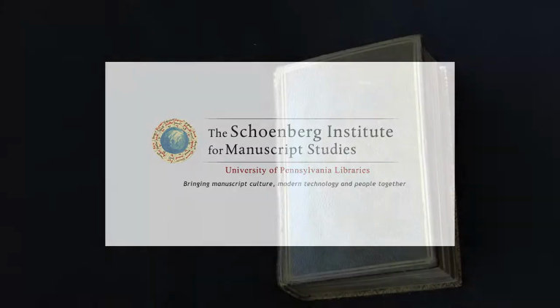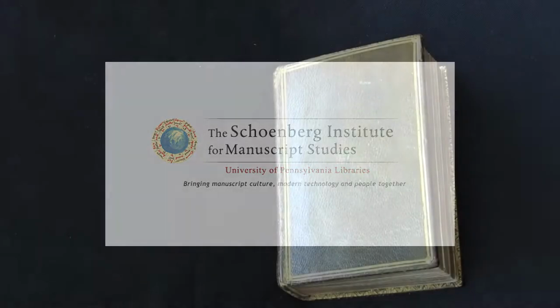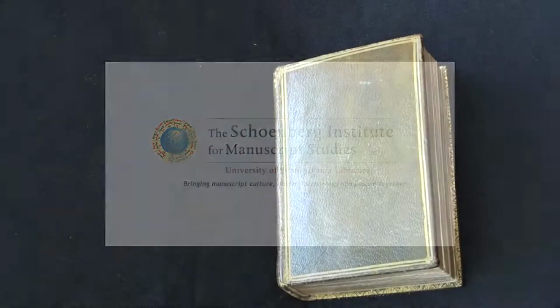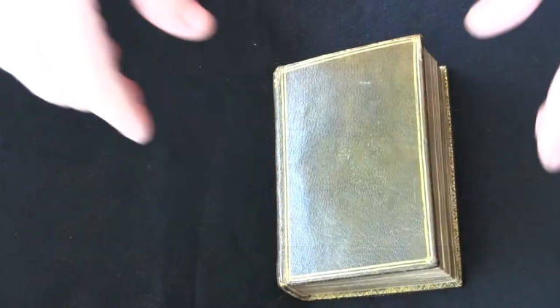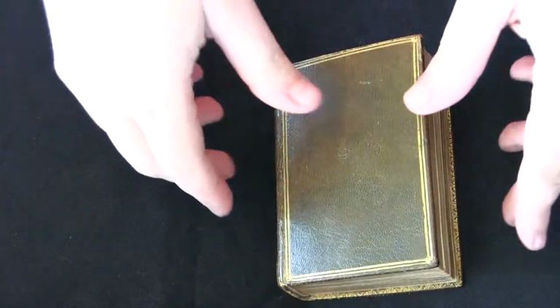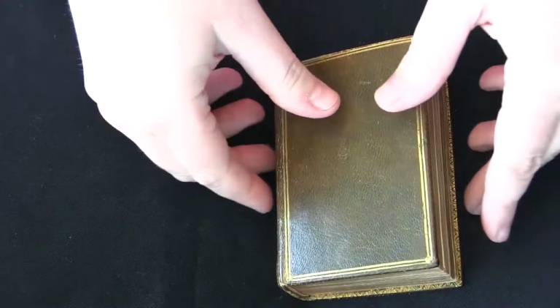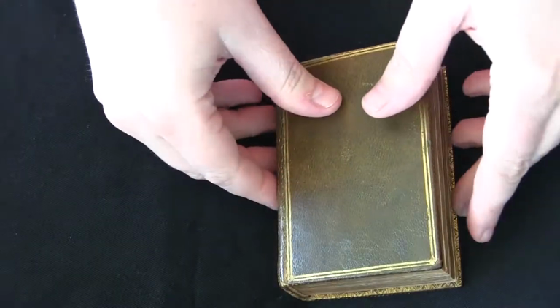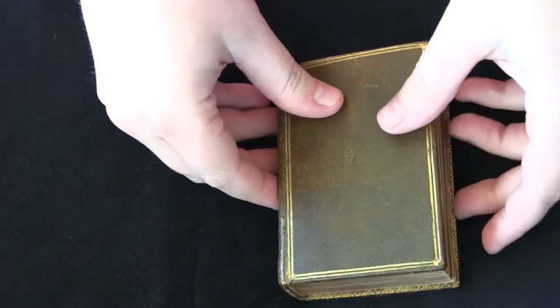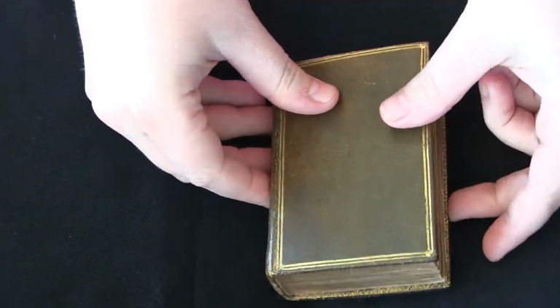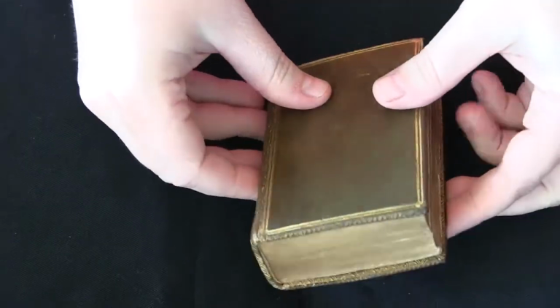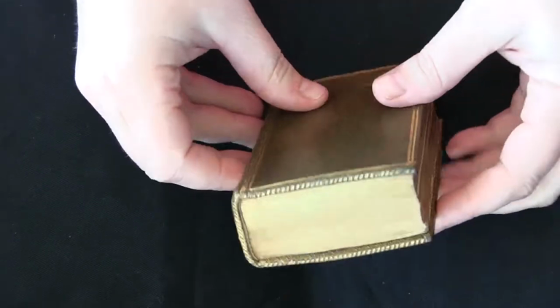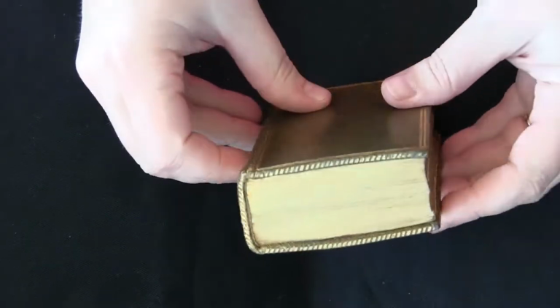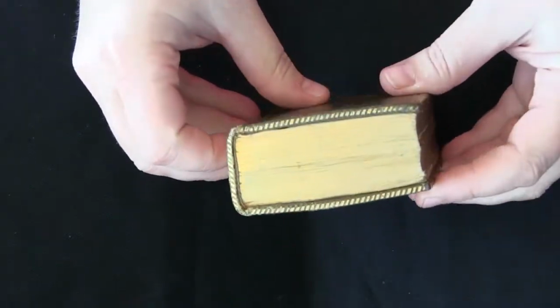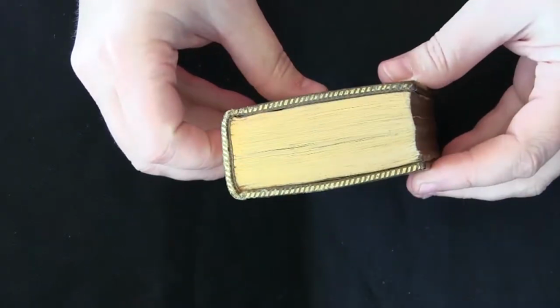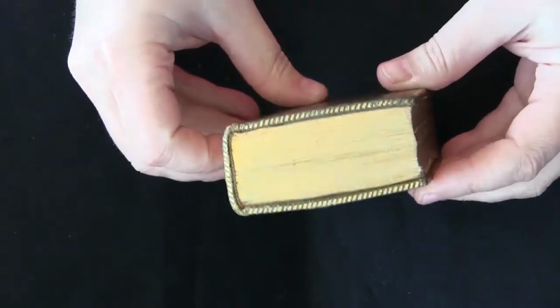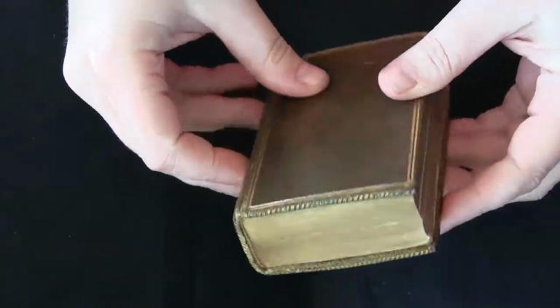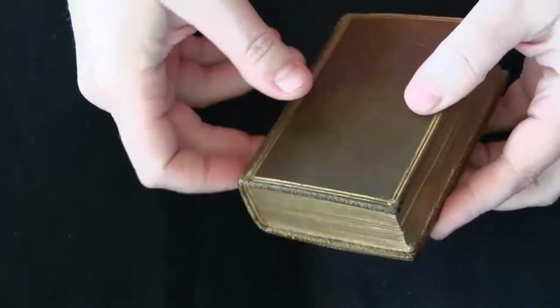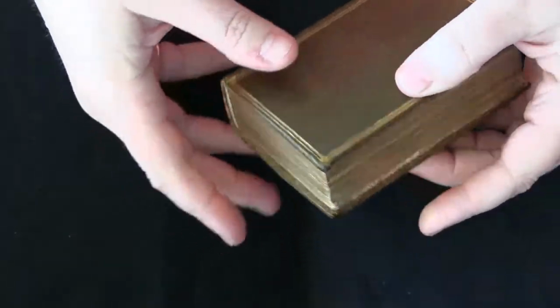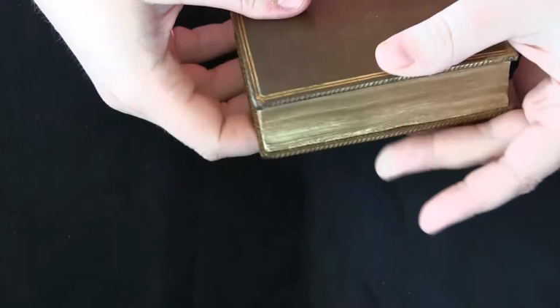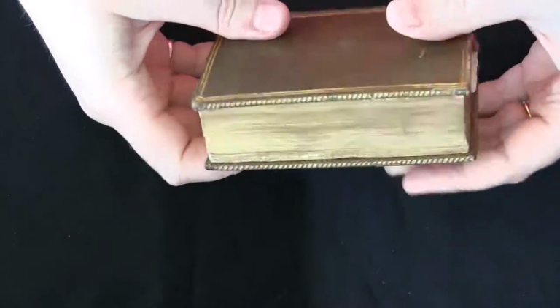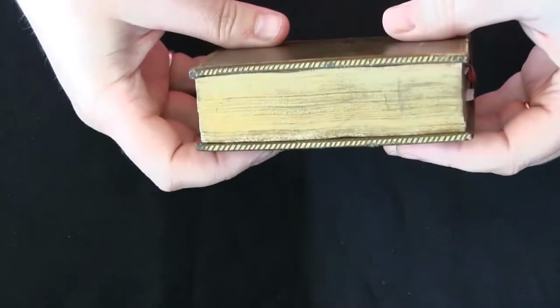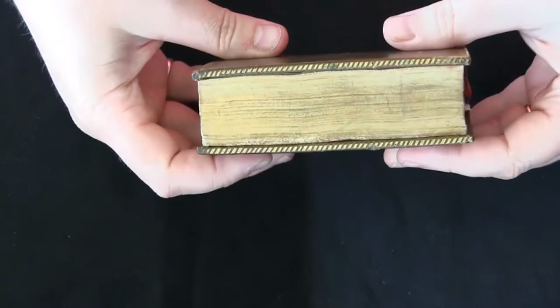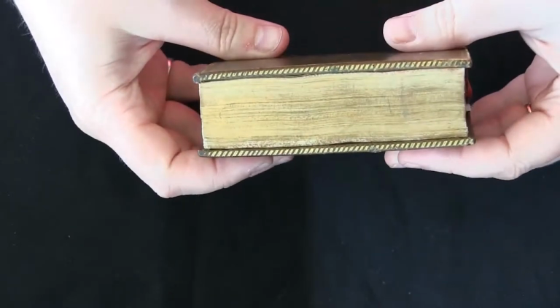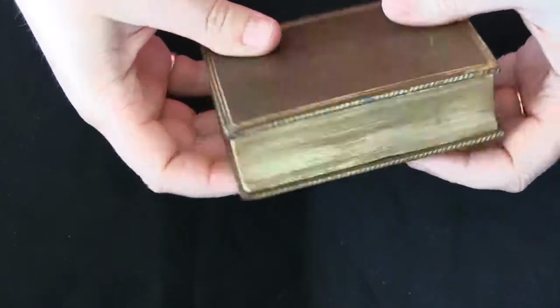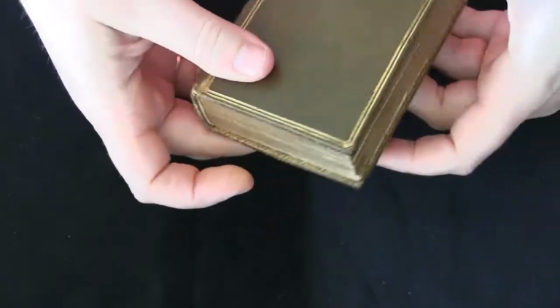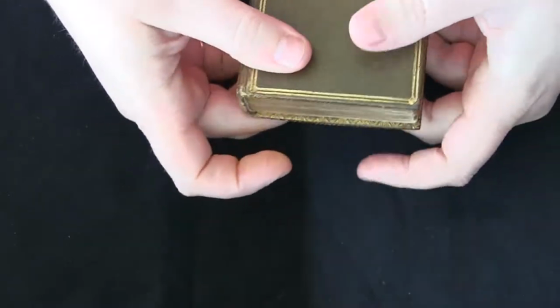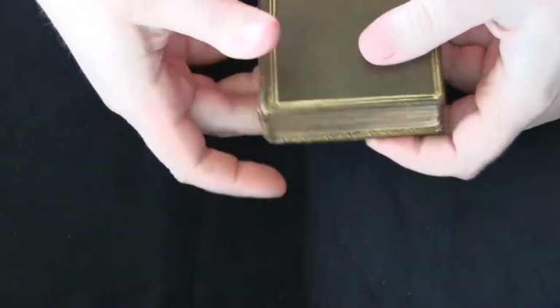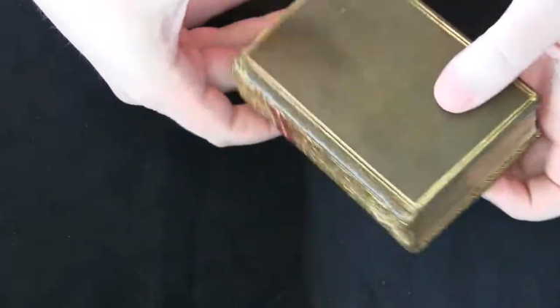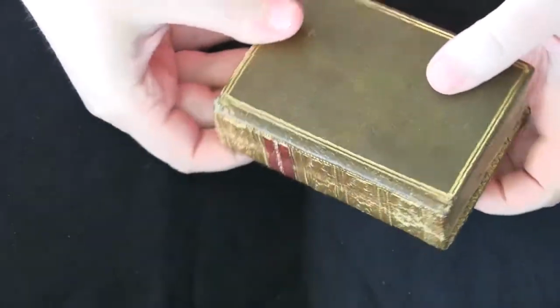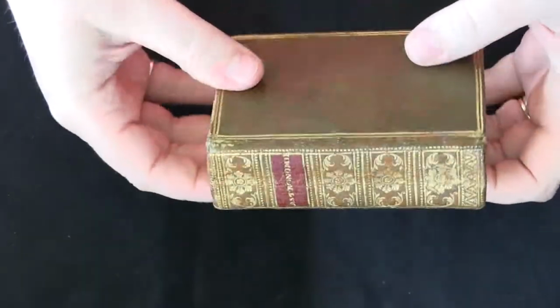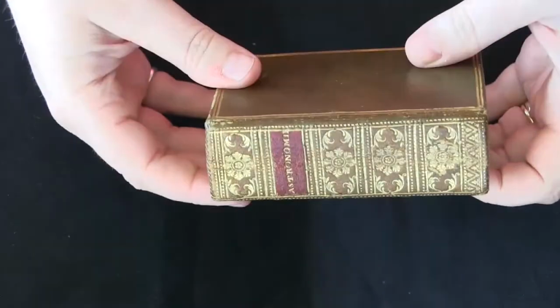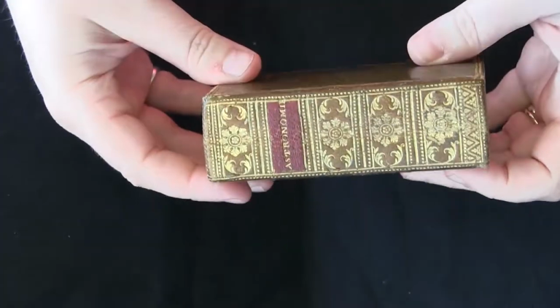This is your video orientation to LJS 215 from the Schoenberg Collection in the Kislak Center, University of Pennsylvania Libraries.